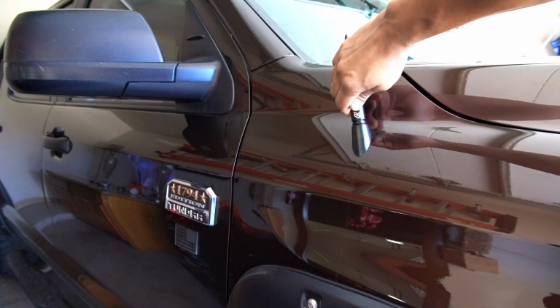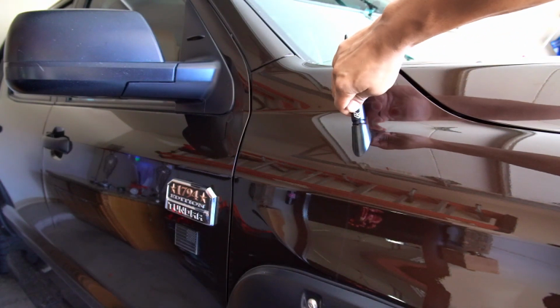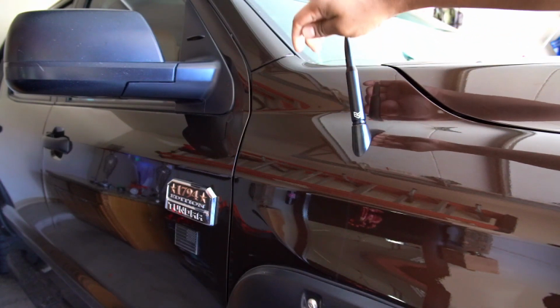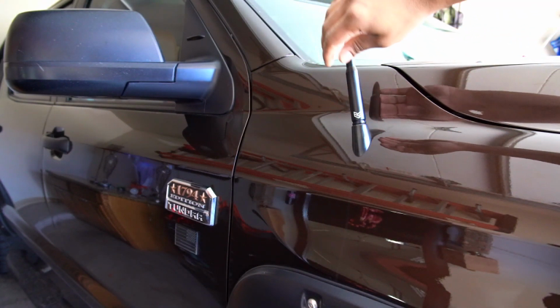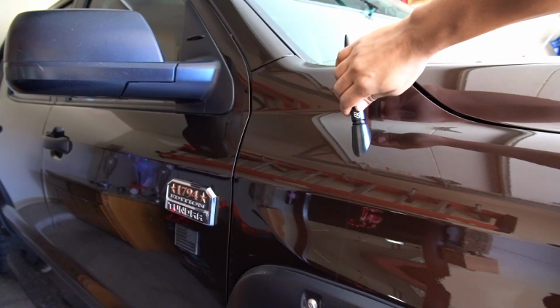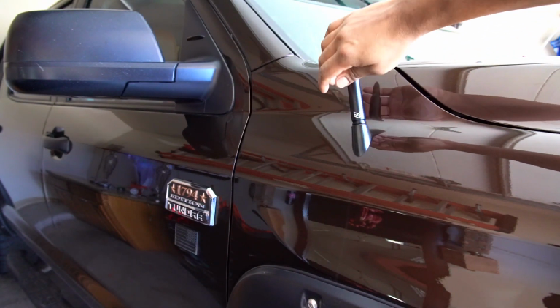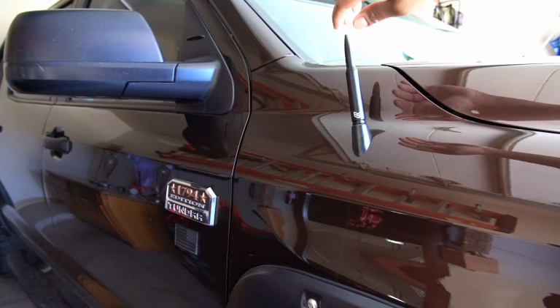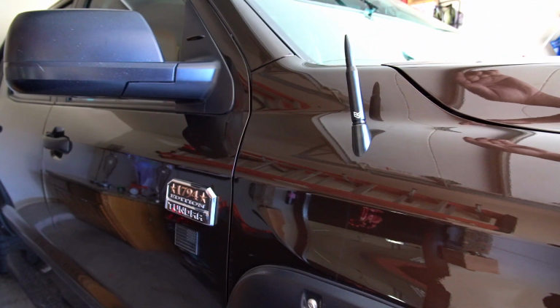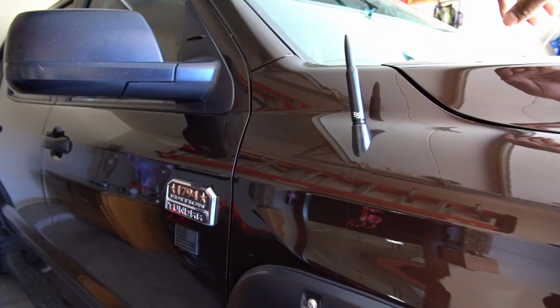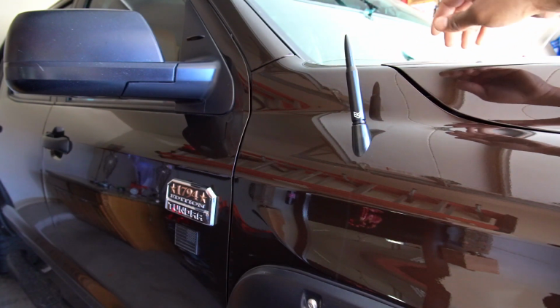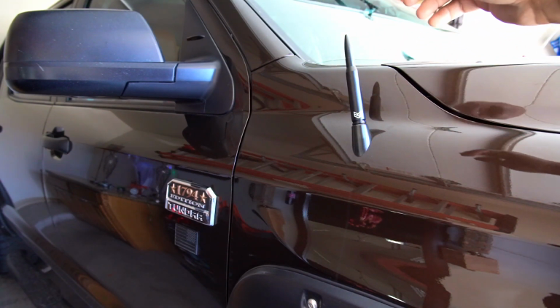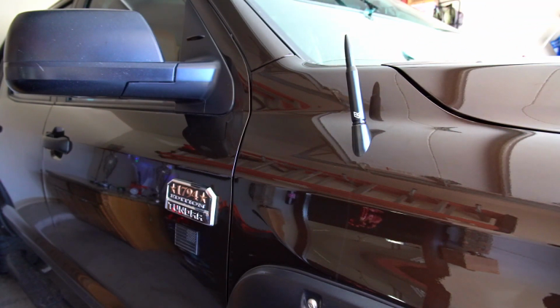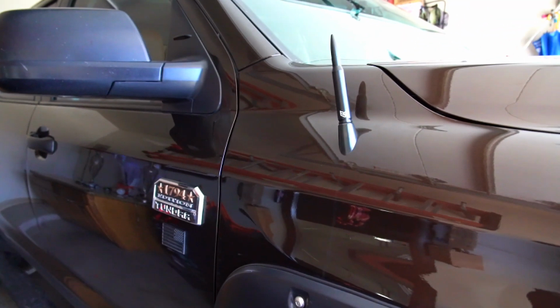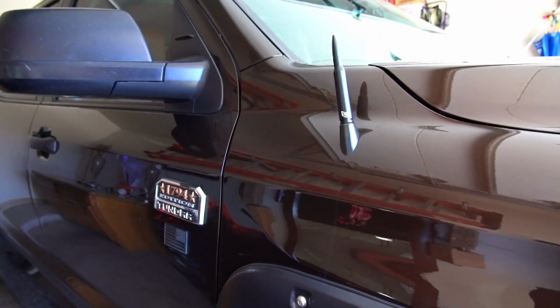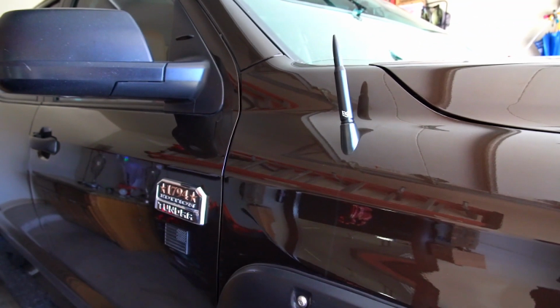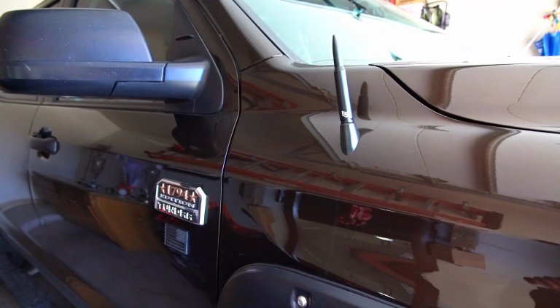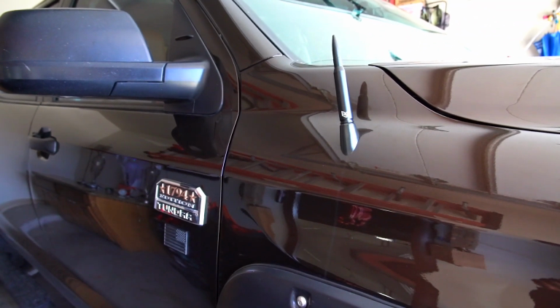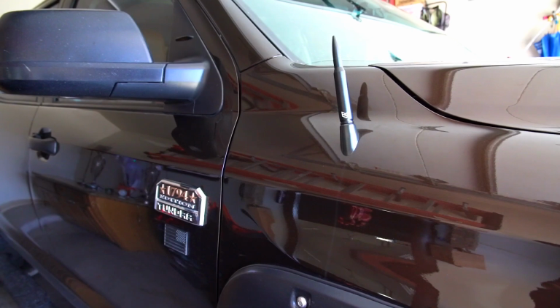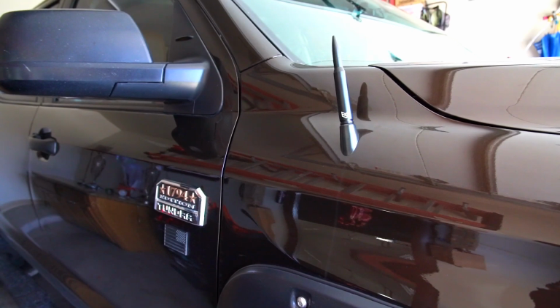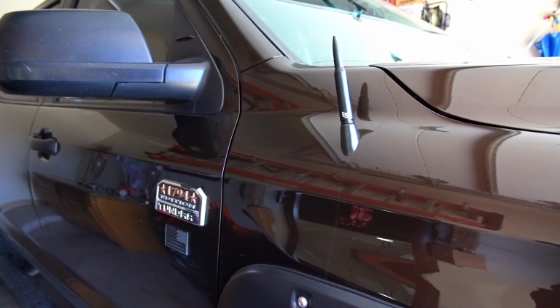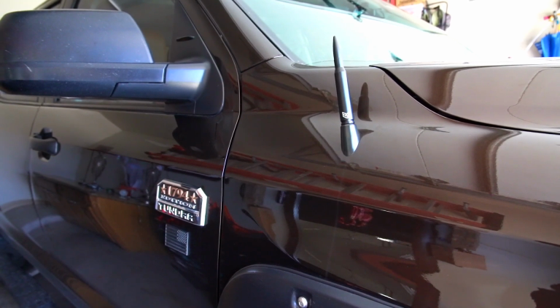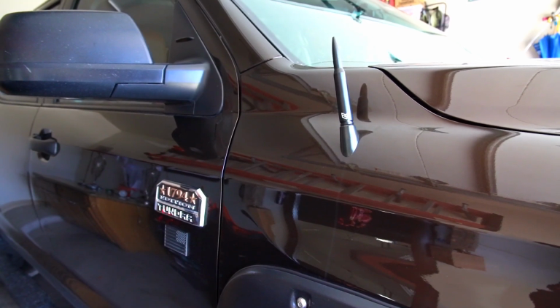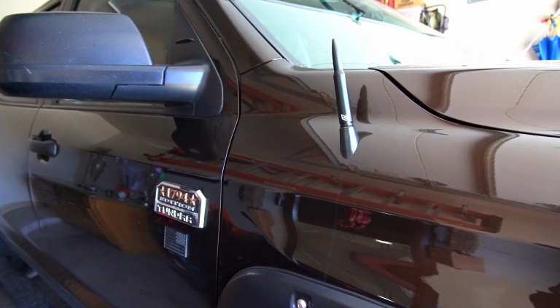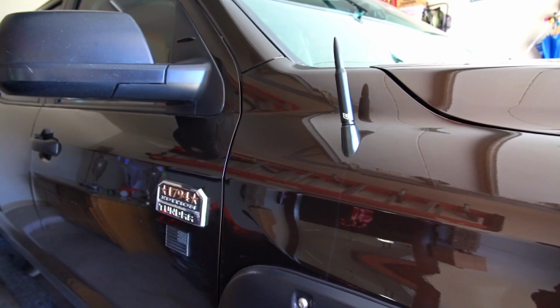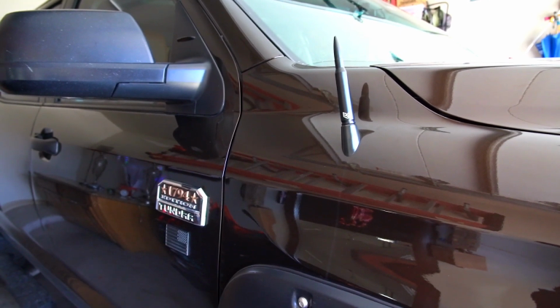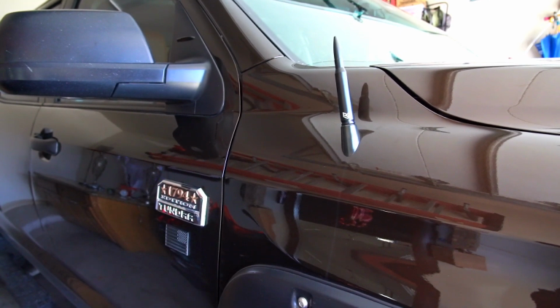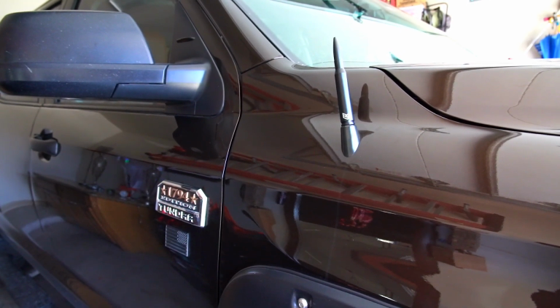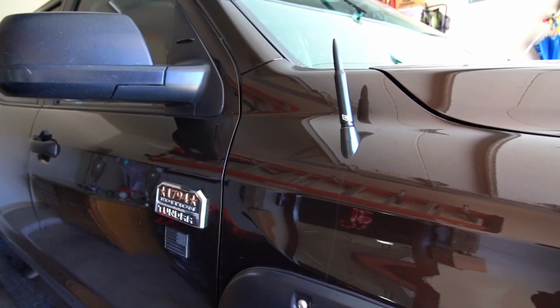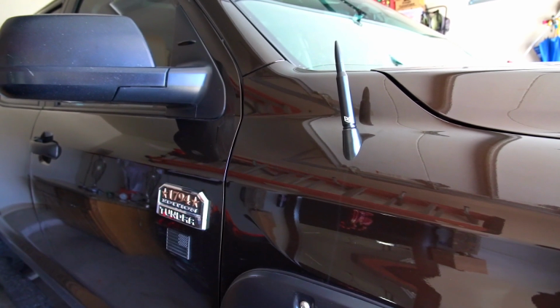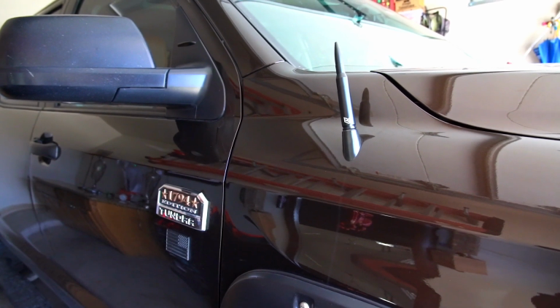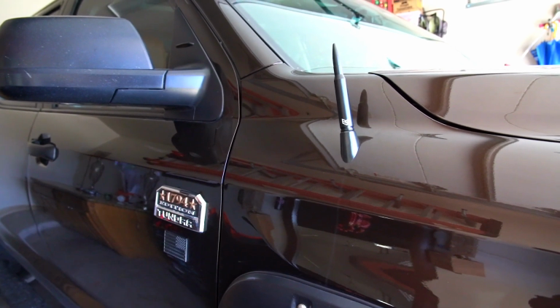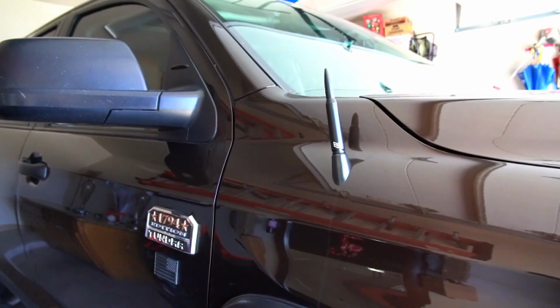I'm not gonna tighten it any more than that. Looks good — zoom in a little bit.